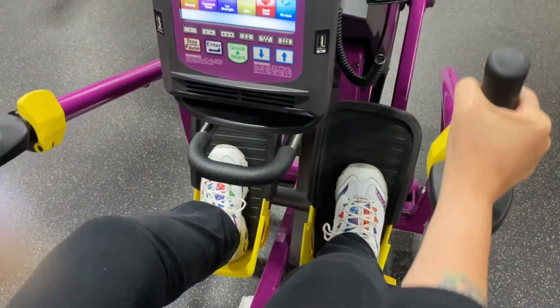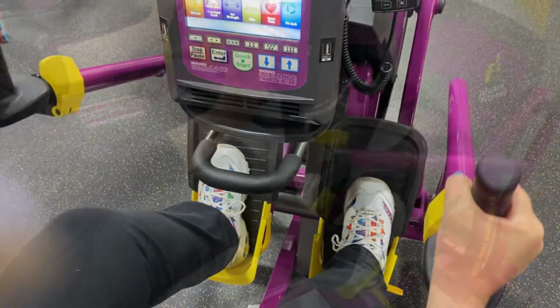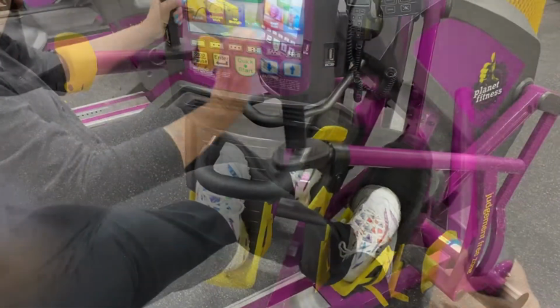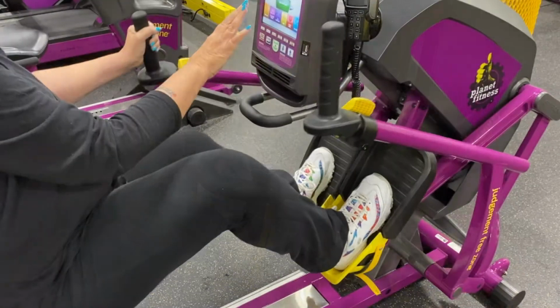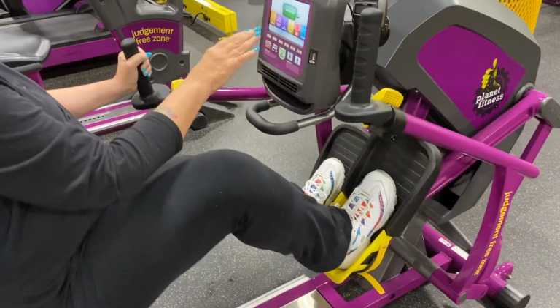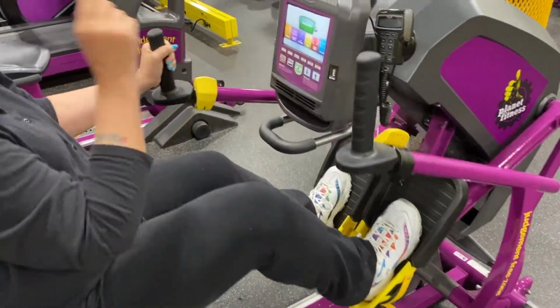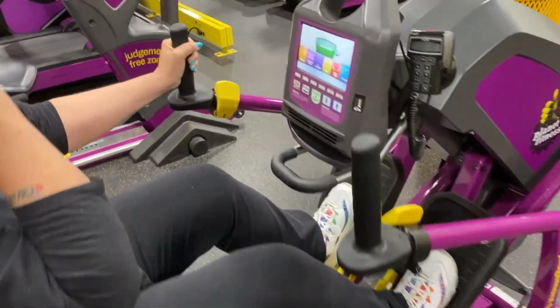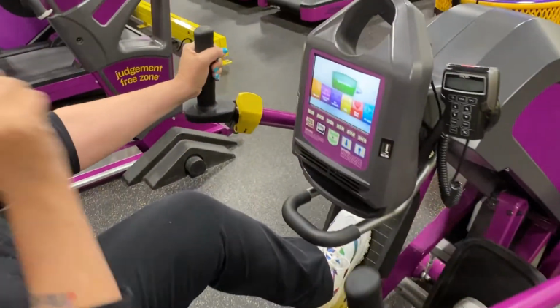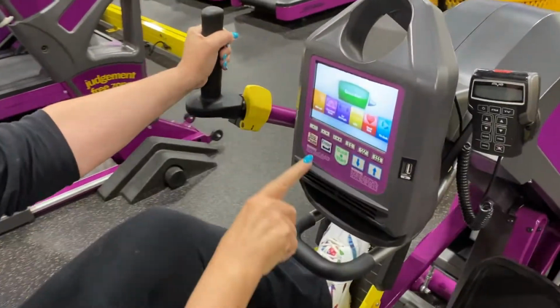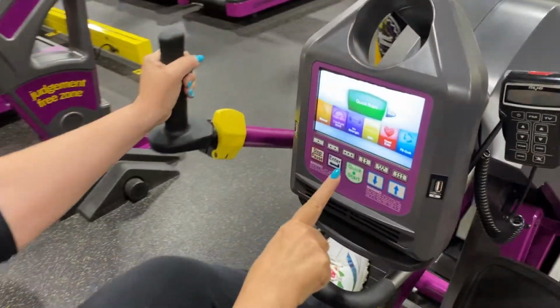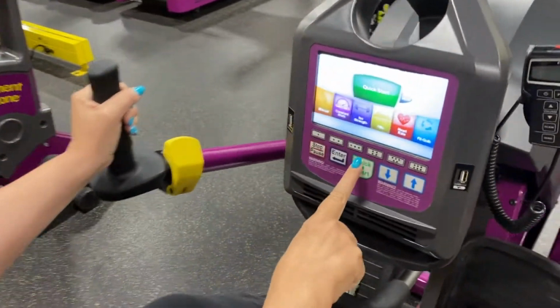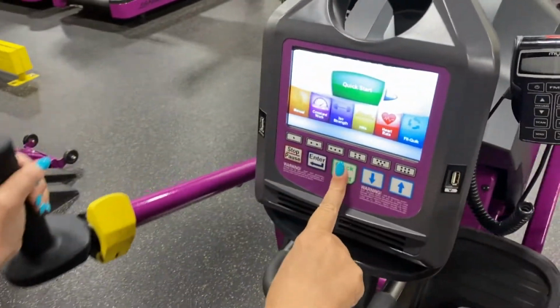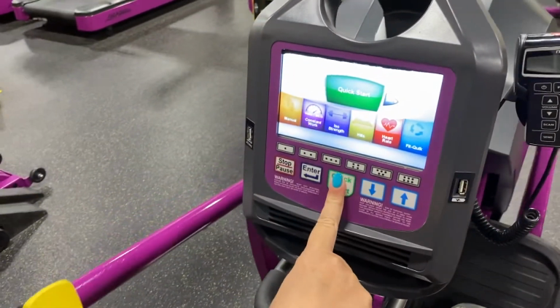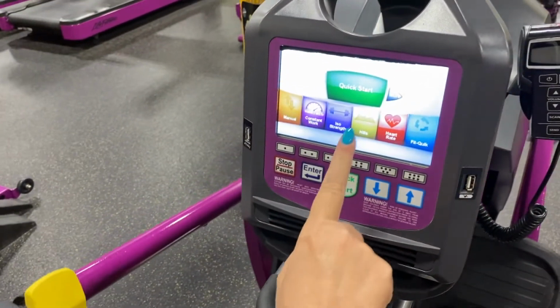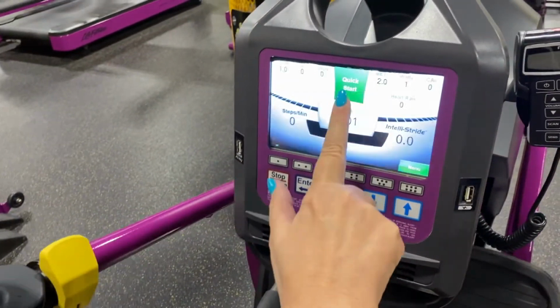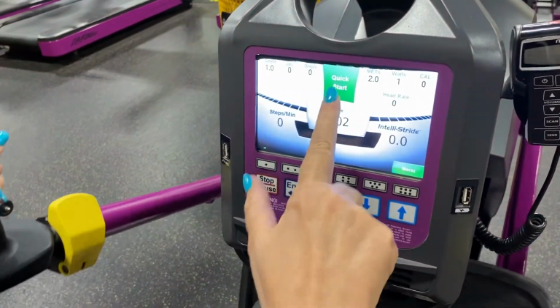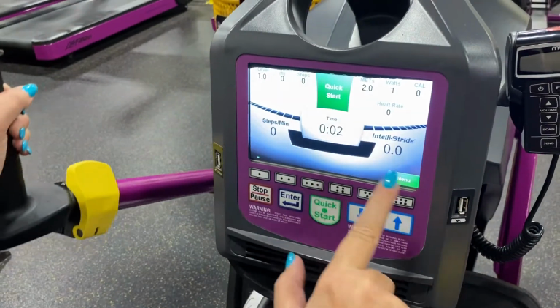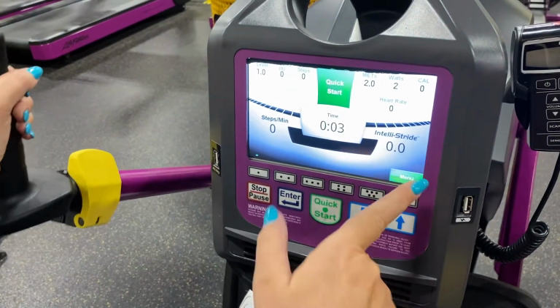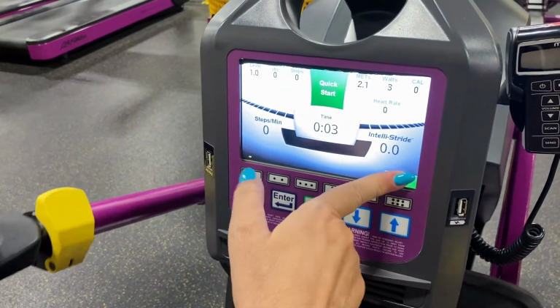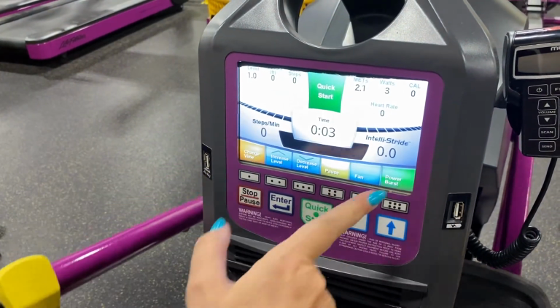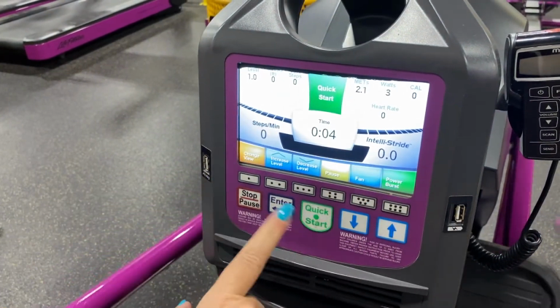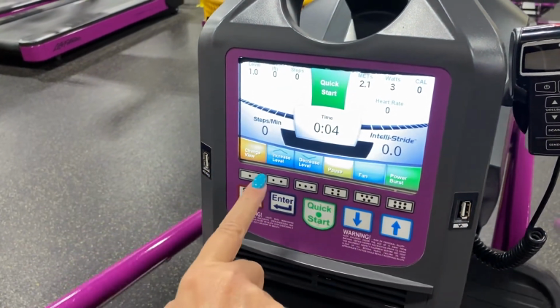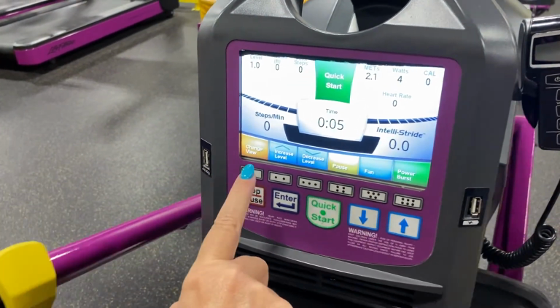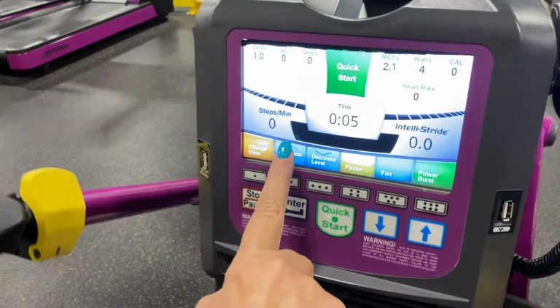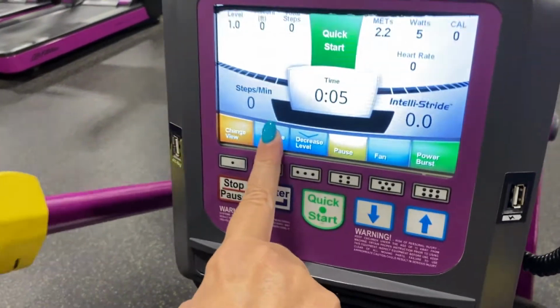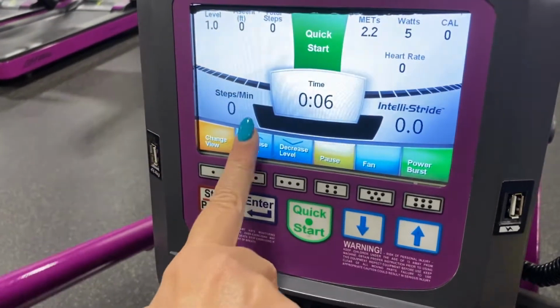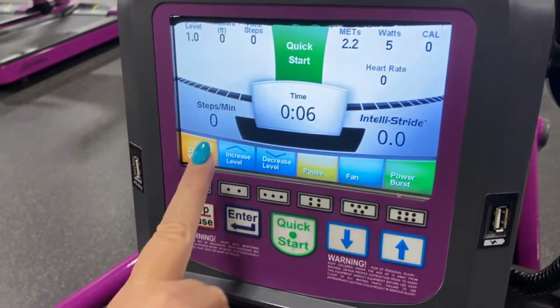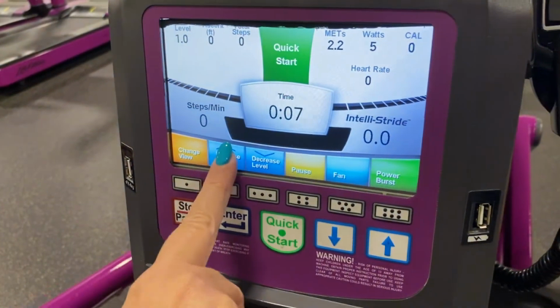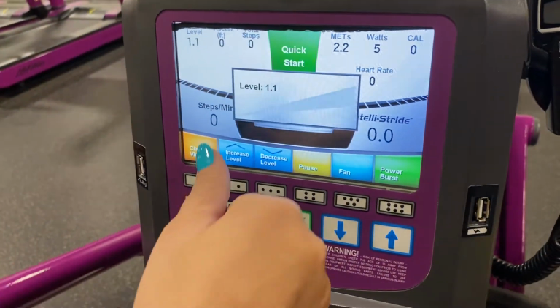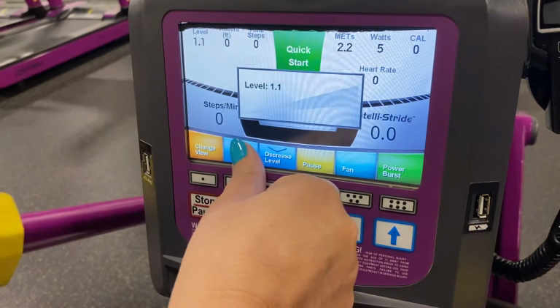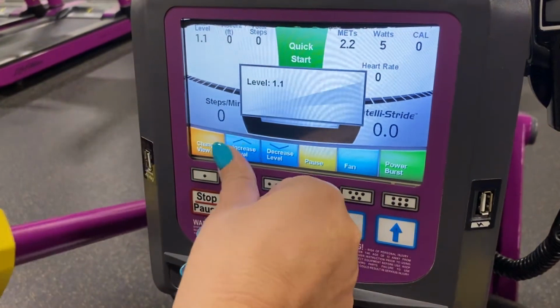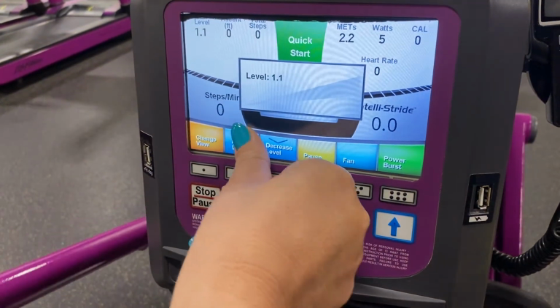One thing people always ask is how to start the controls. You have to start pedaling first, and then the screen will pop up and you can press it.